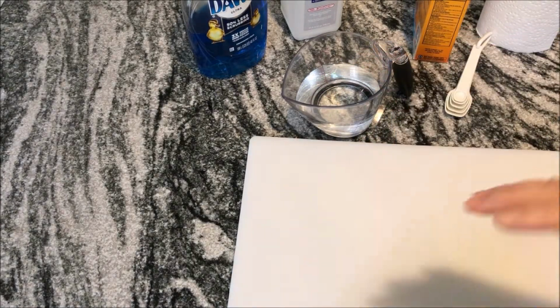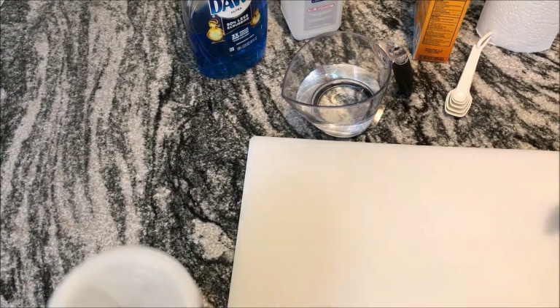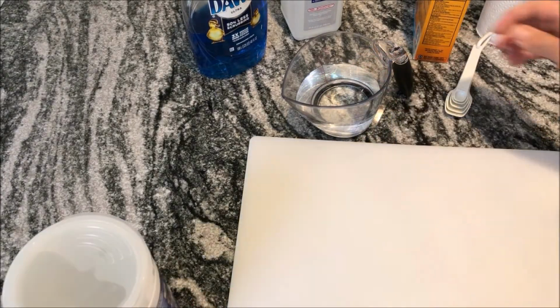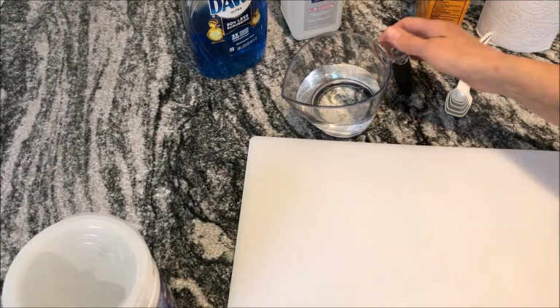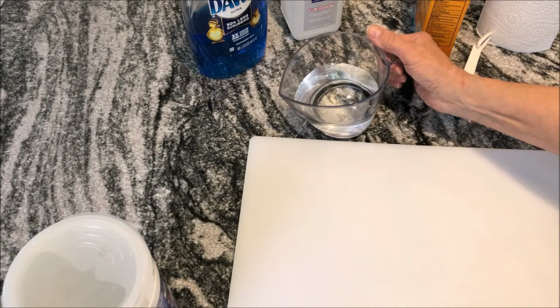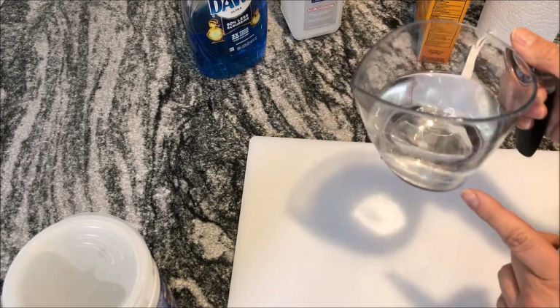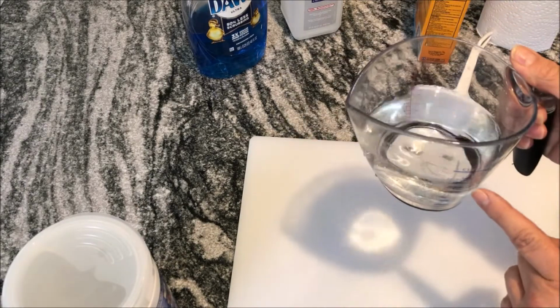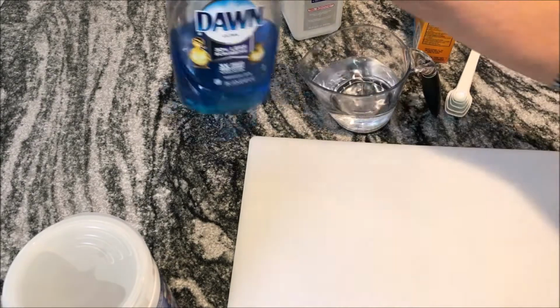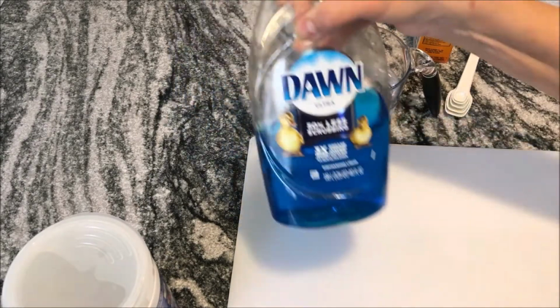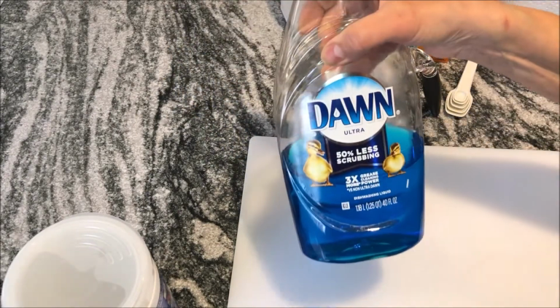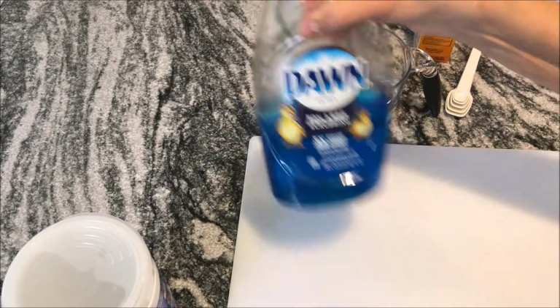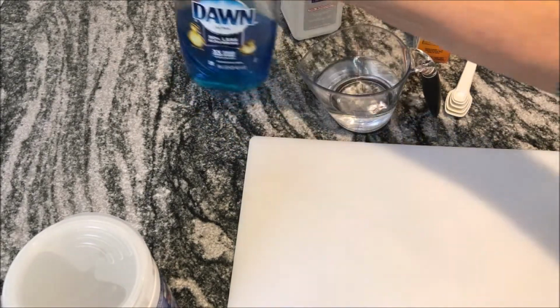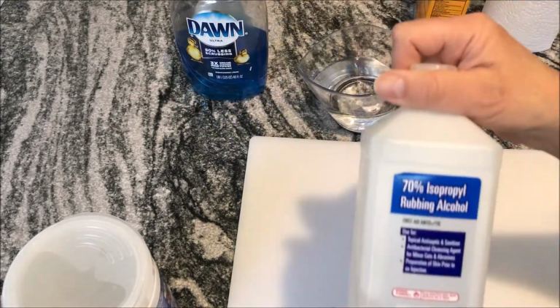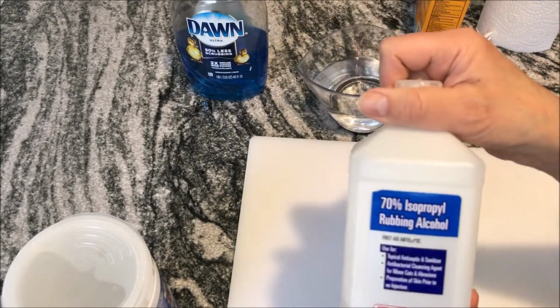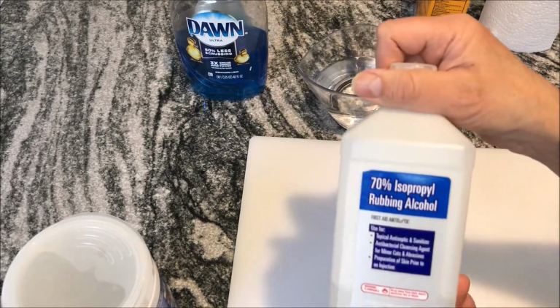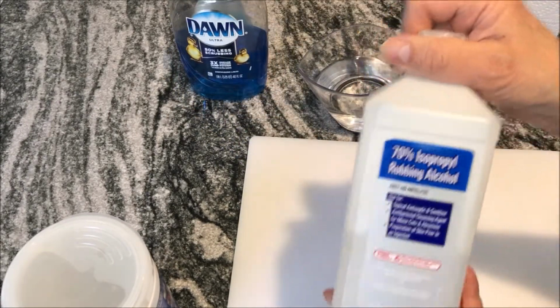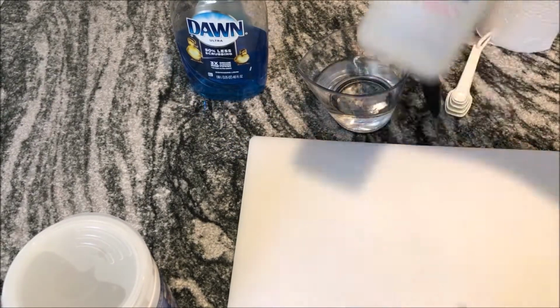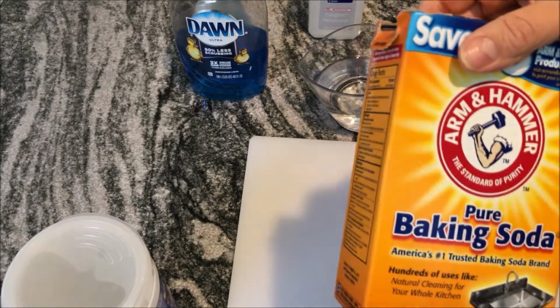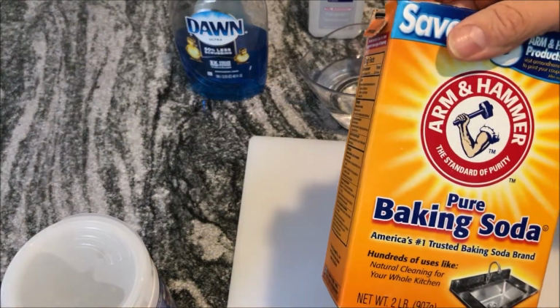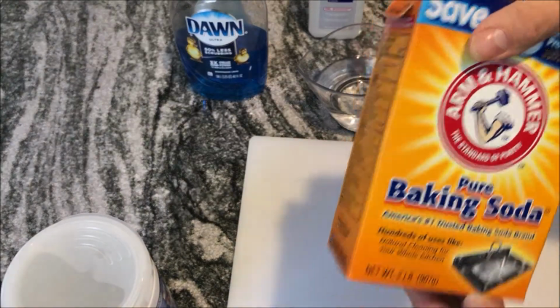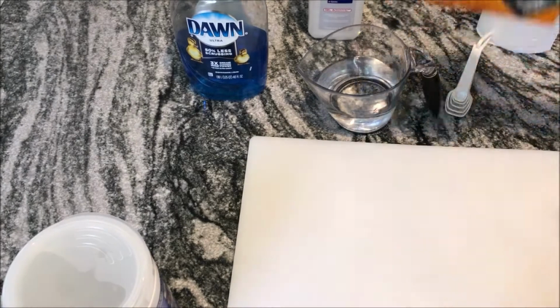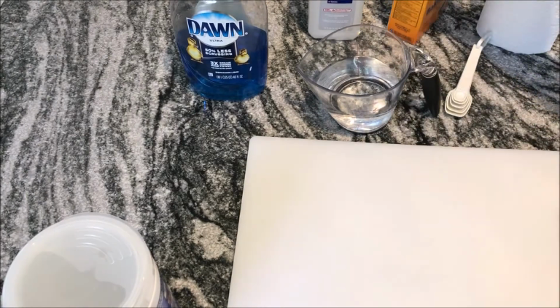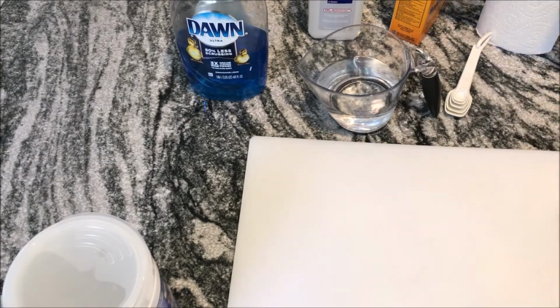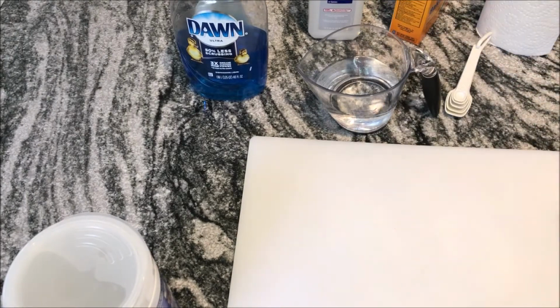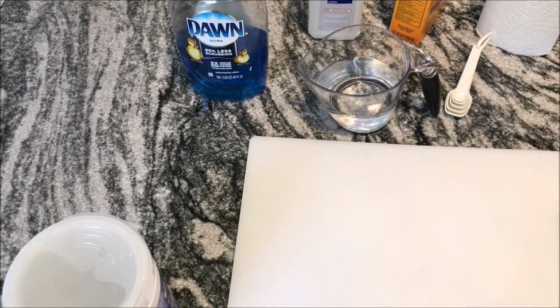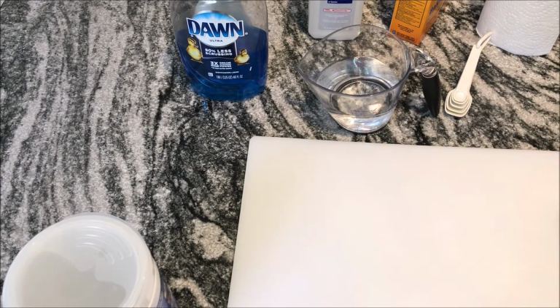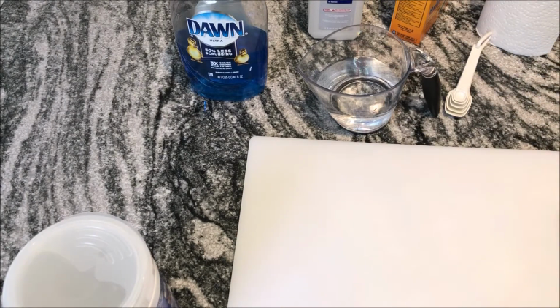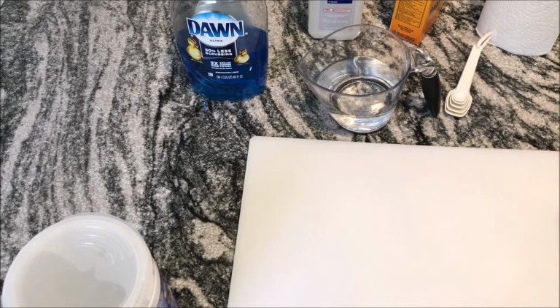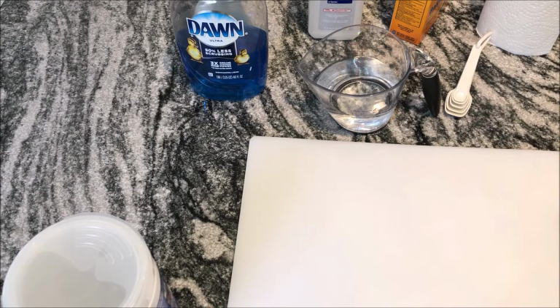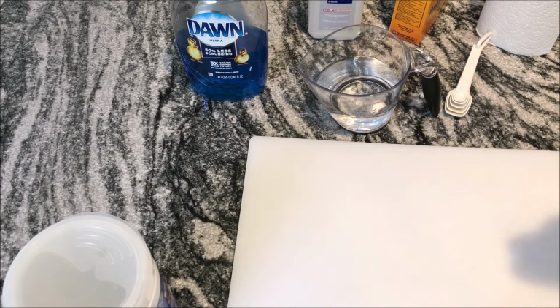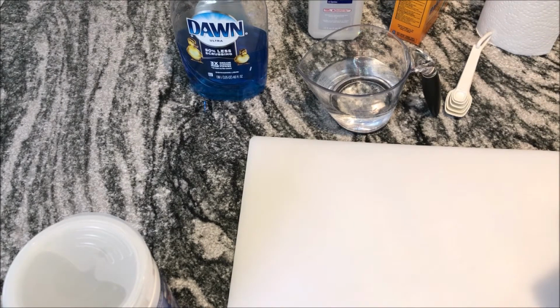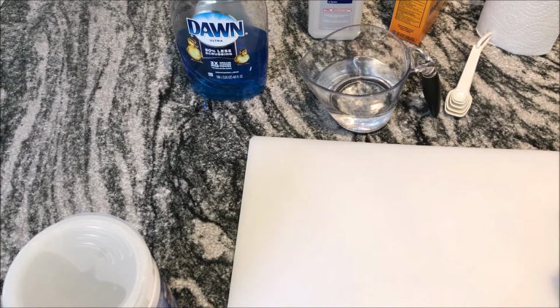All you need is water, Dawn dish soap, rubbing alcohol, baking soda, and if you have lemon essential oil, you can use that as well.